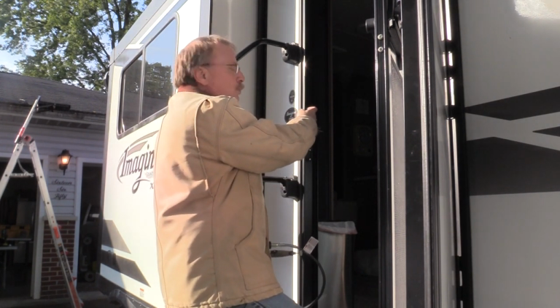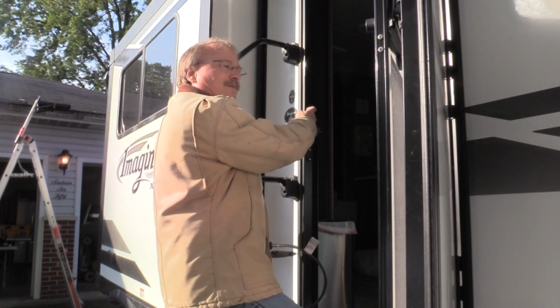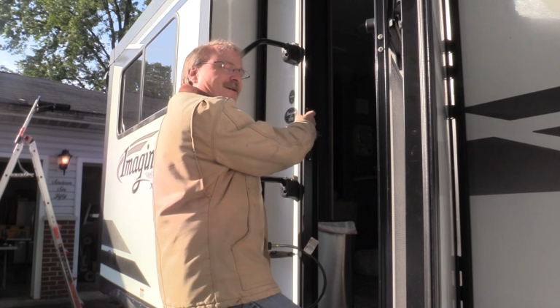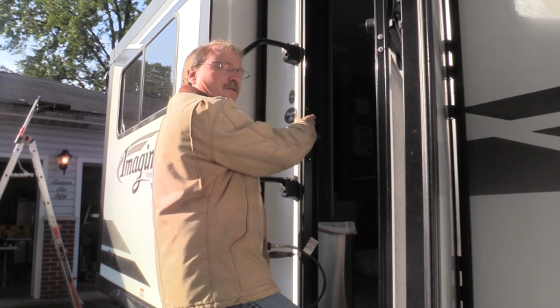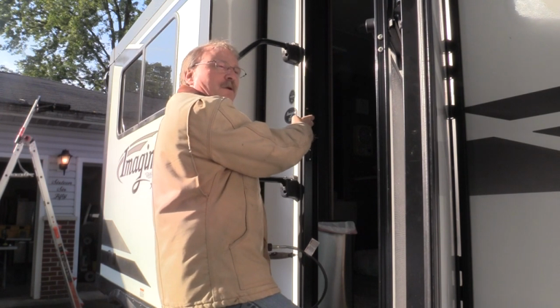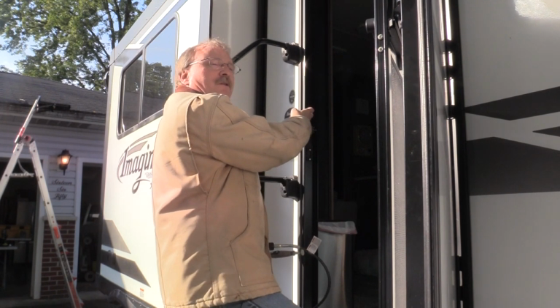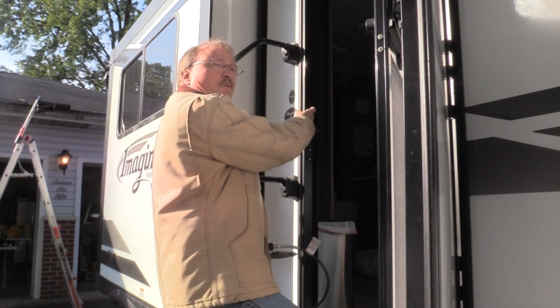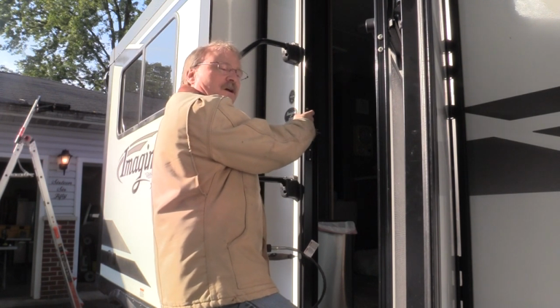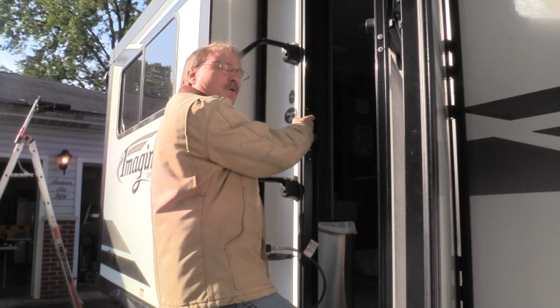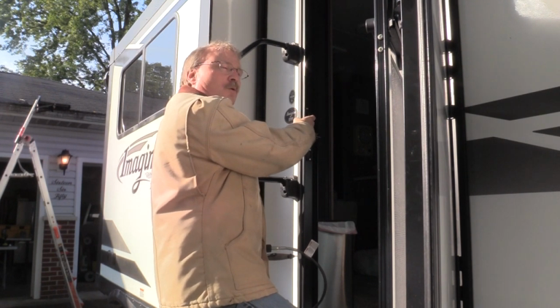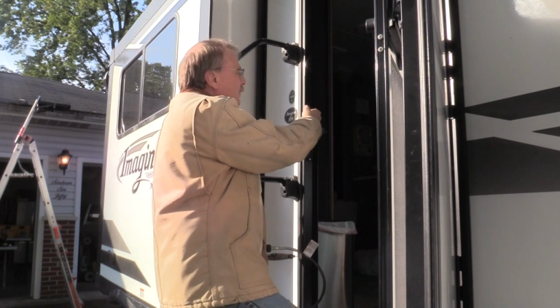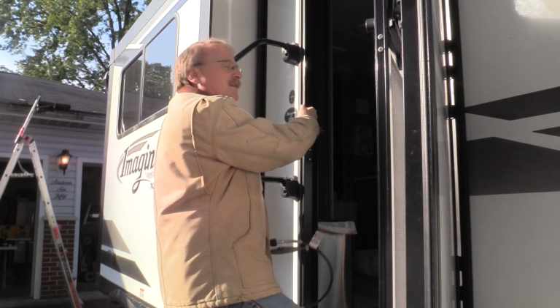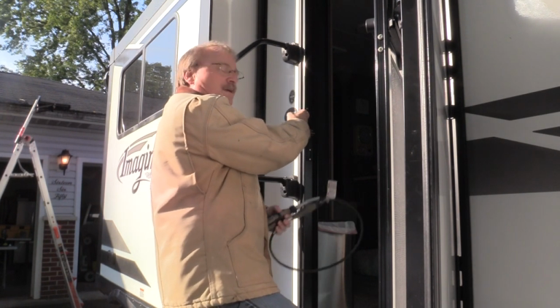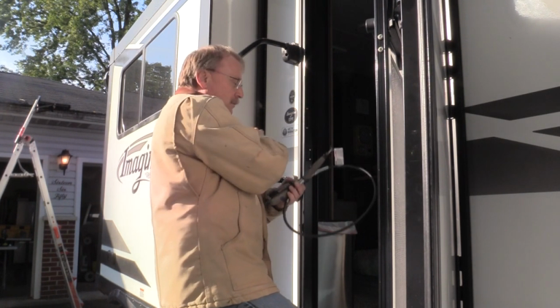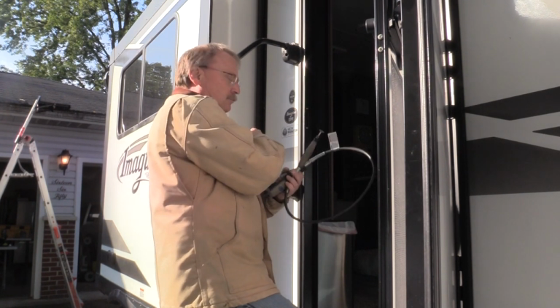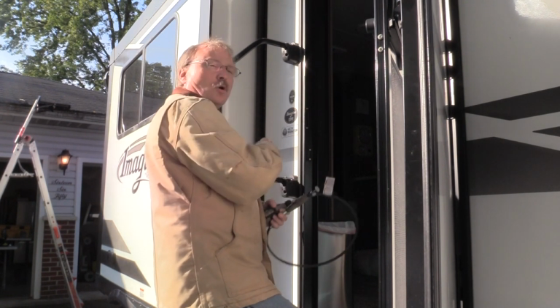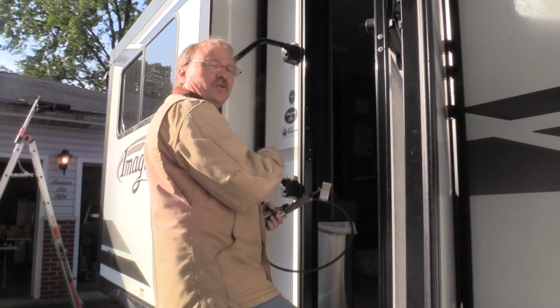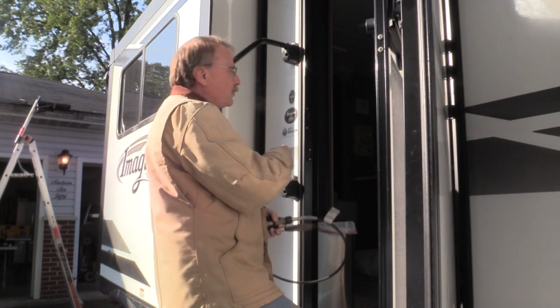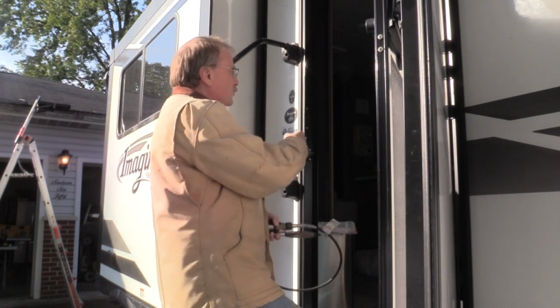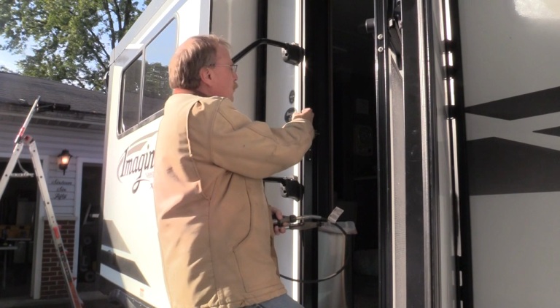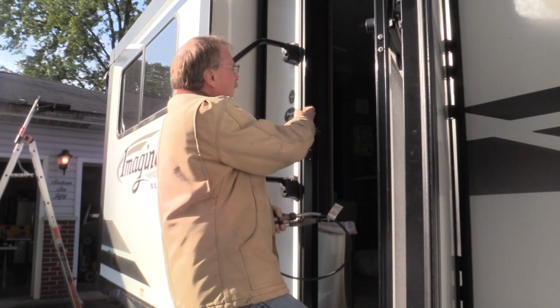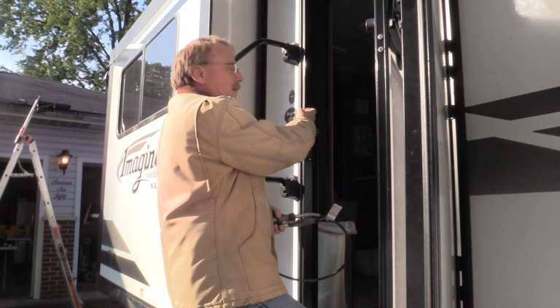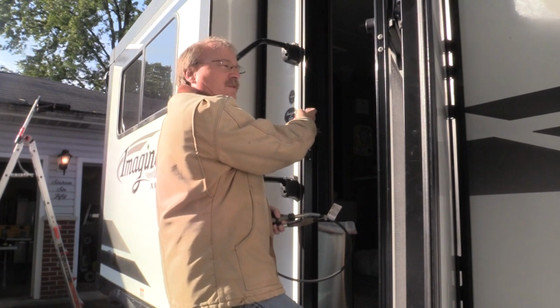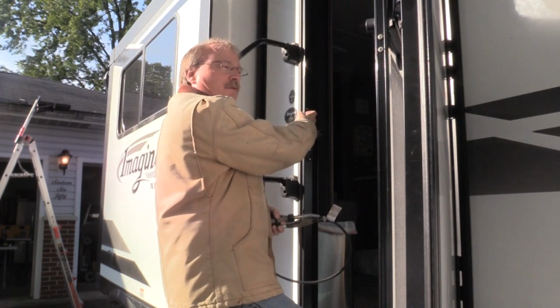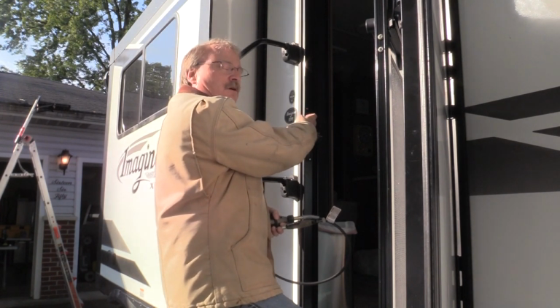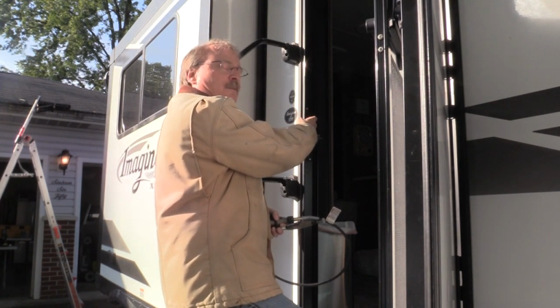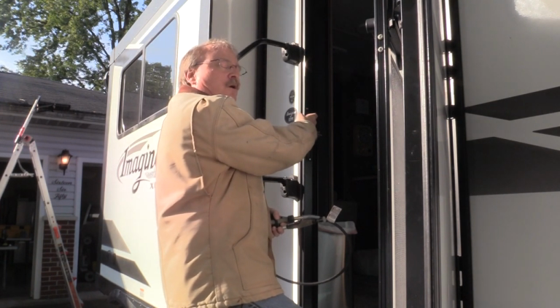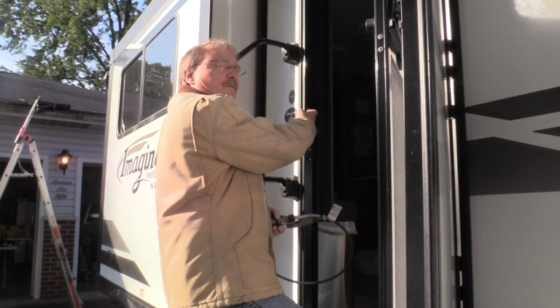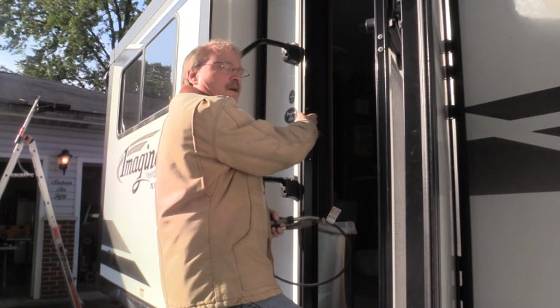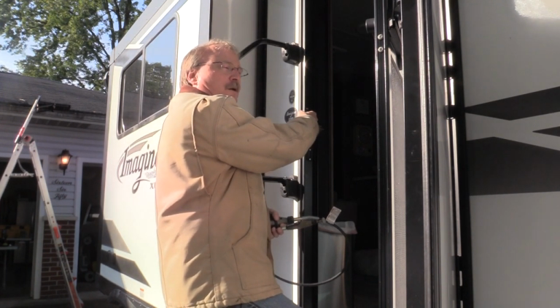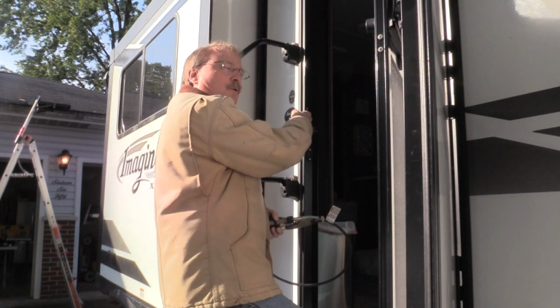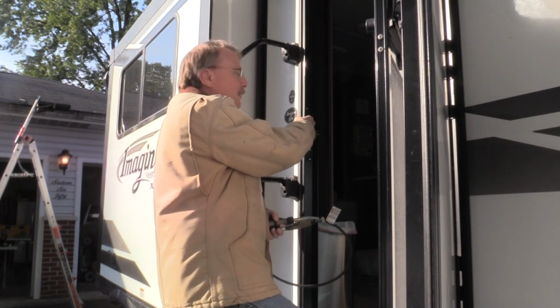Right here is a little bit of a lip from when they cut the hole. I'm just going to take my Dremel and take a little bit off of here to be able to pull it out.